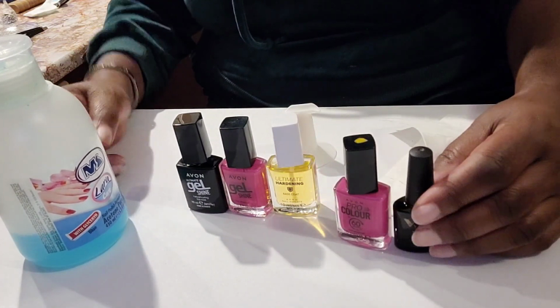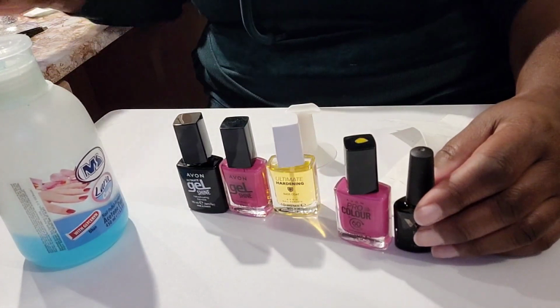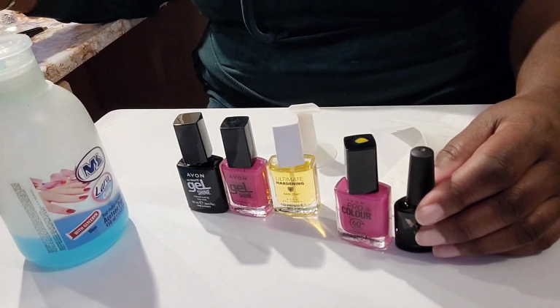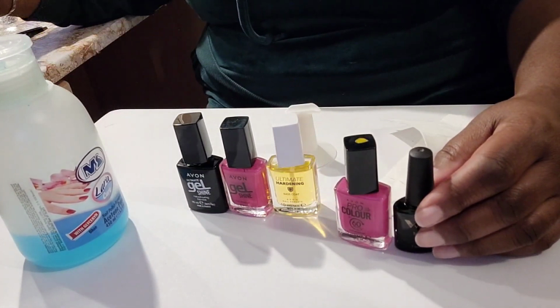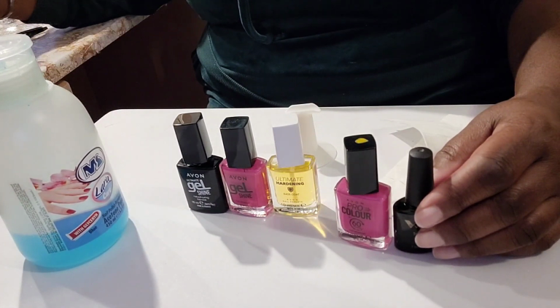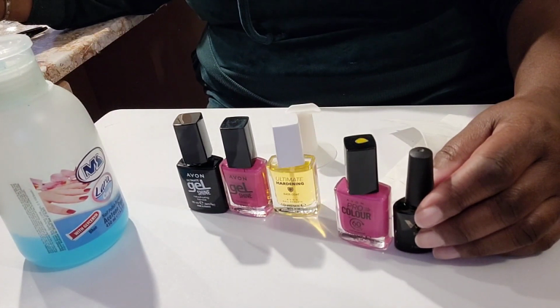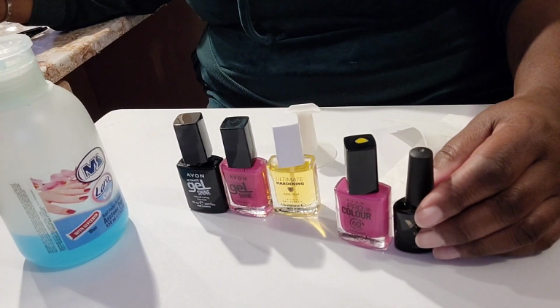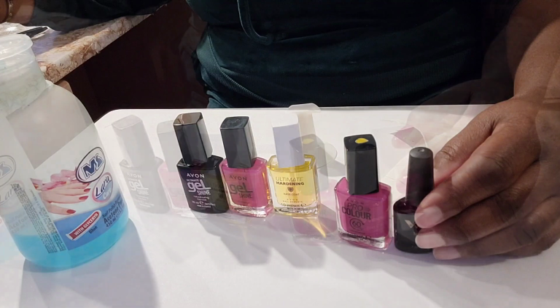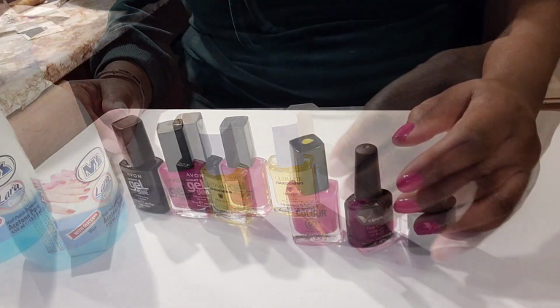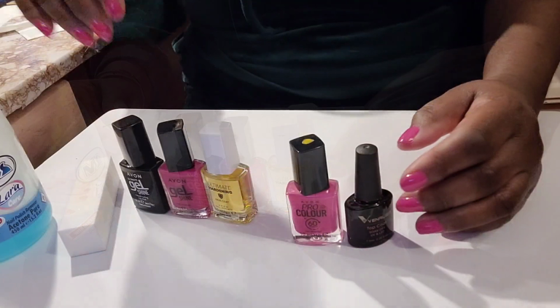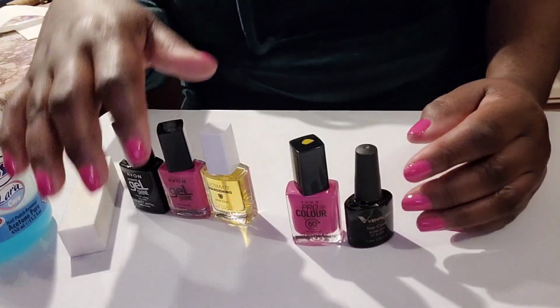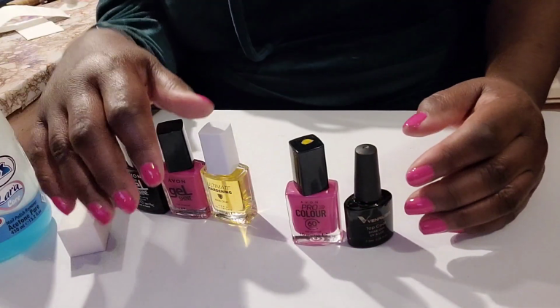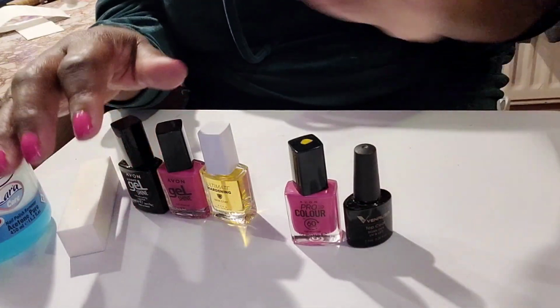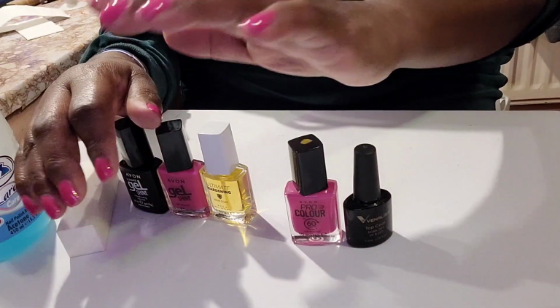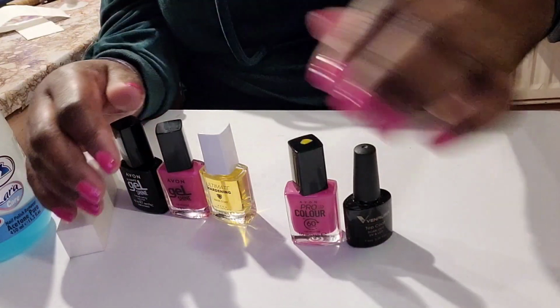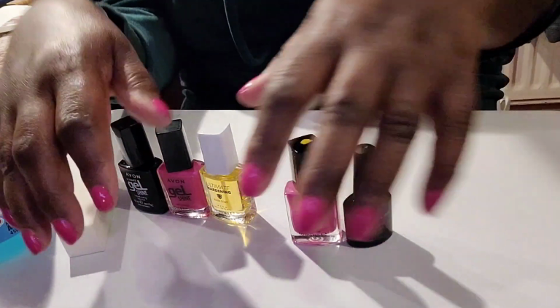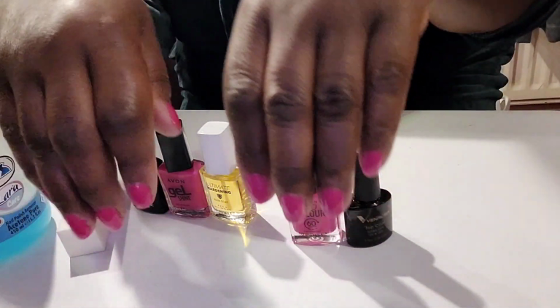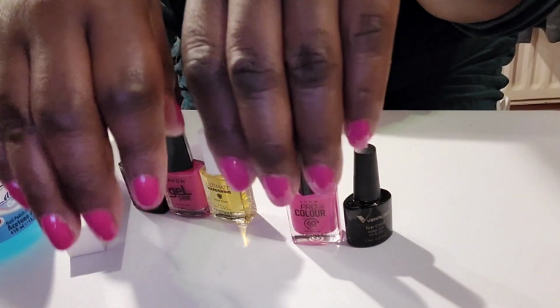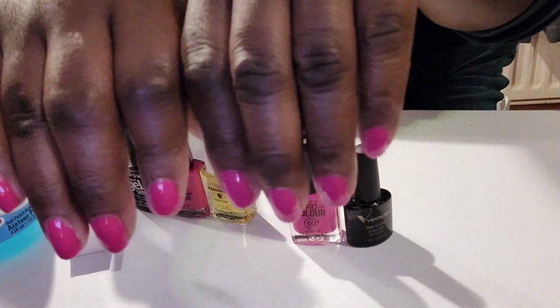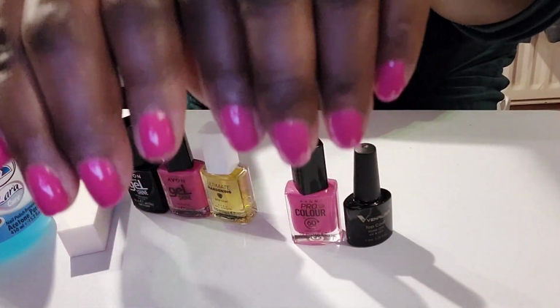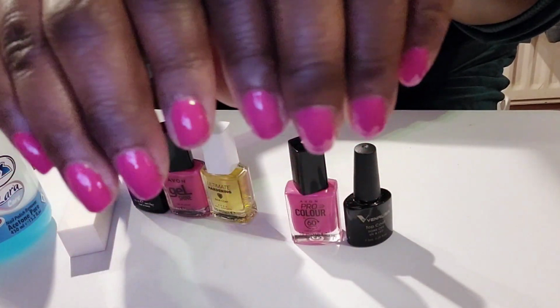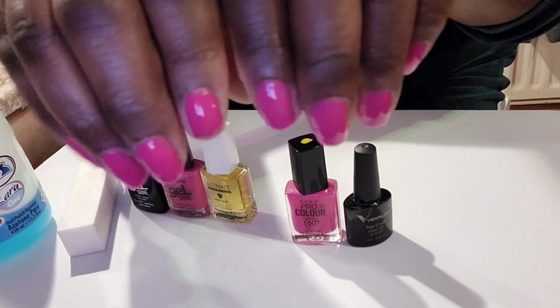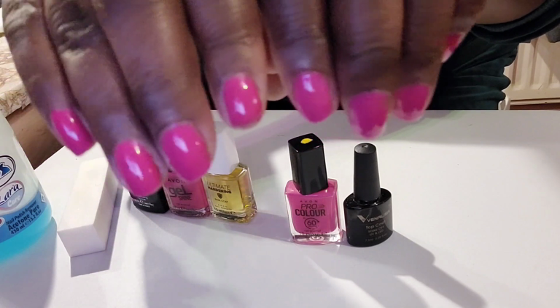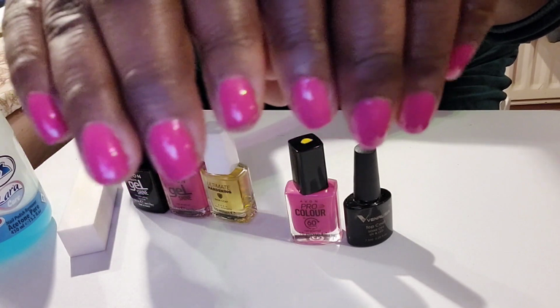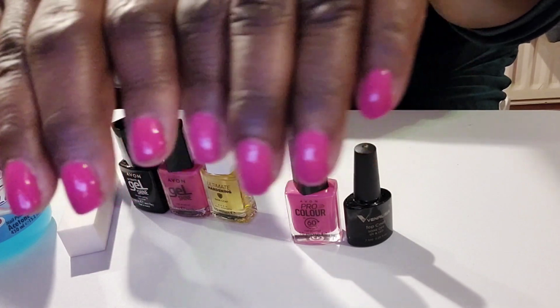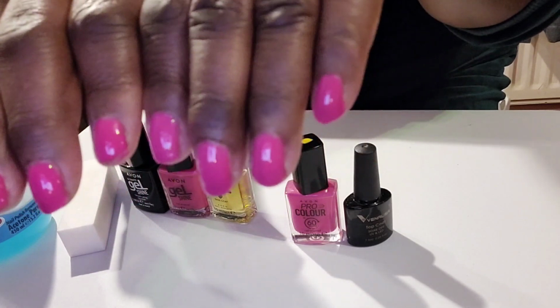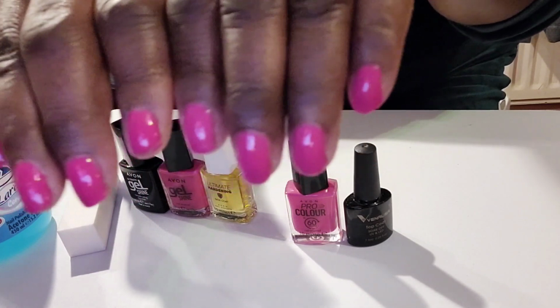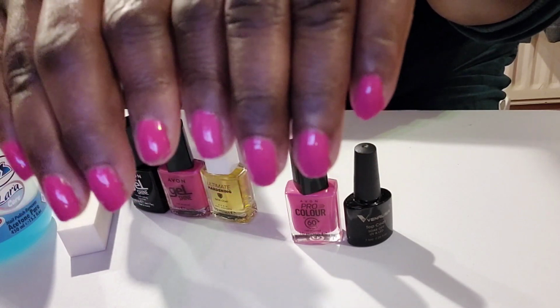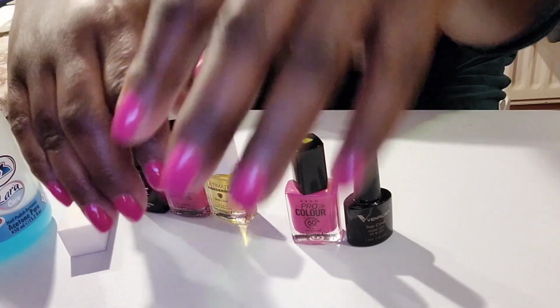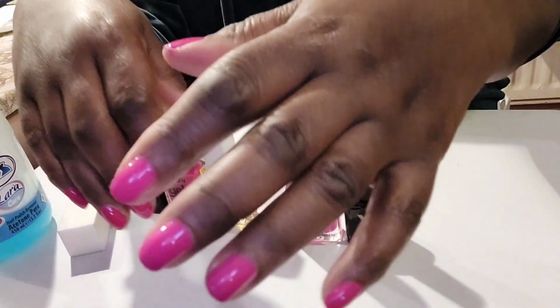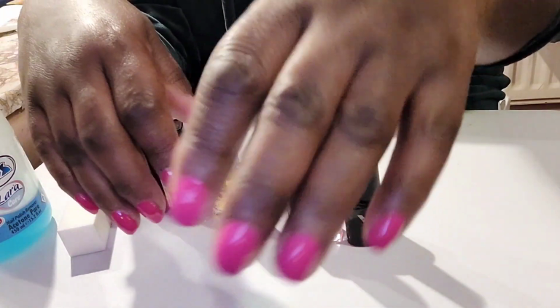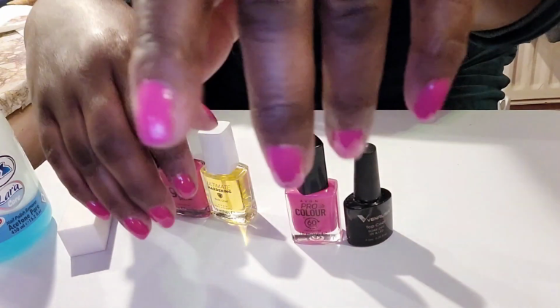I've managed to find two nail polishes of similar colours — I'll put the details in the description box below. Here we are, this is the finished nails and that looks absolutely gorgeous. Look at the shine — those nails are really beautiful.